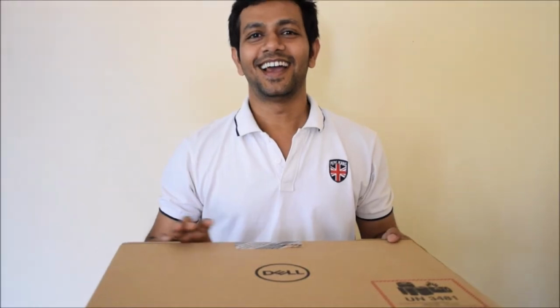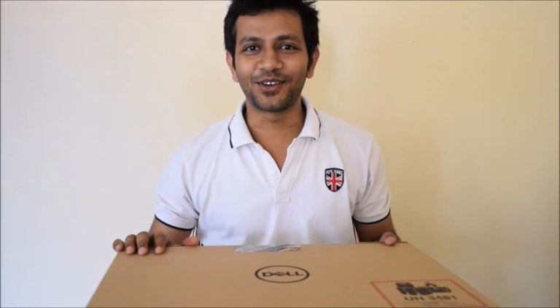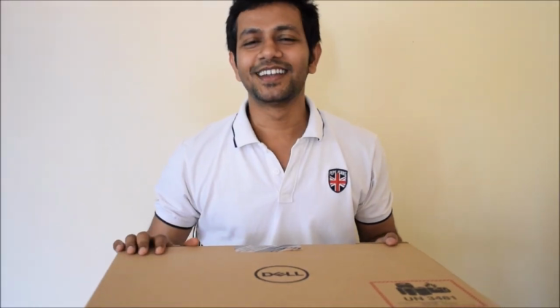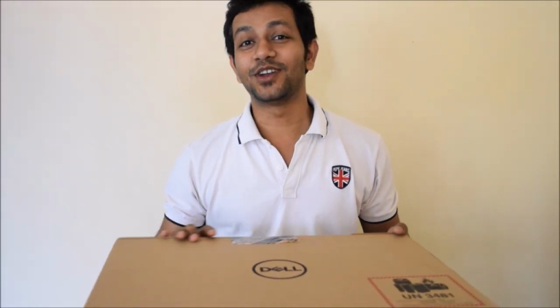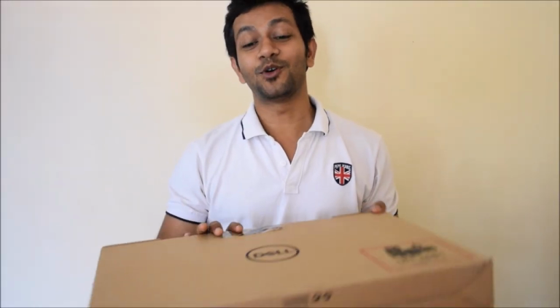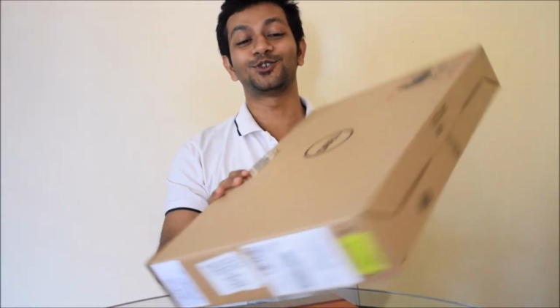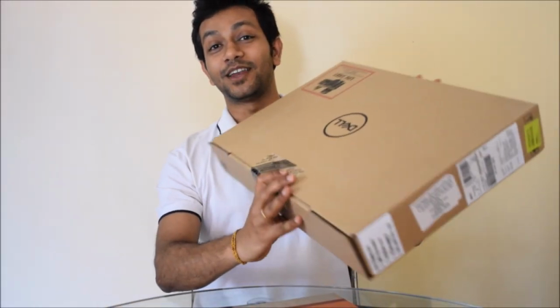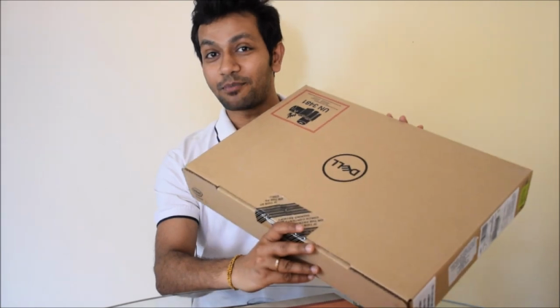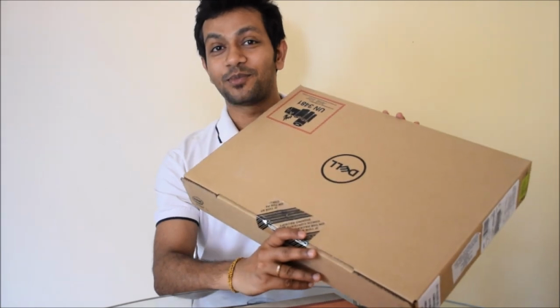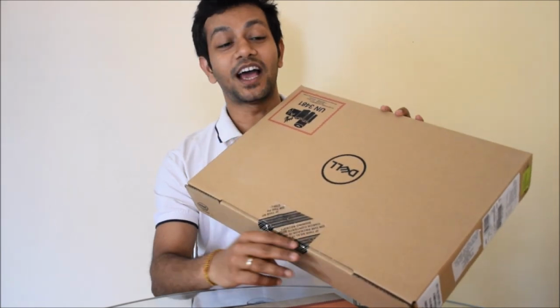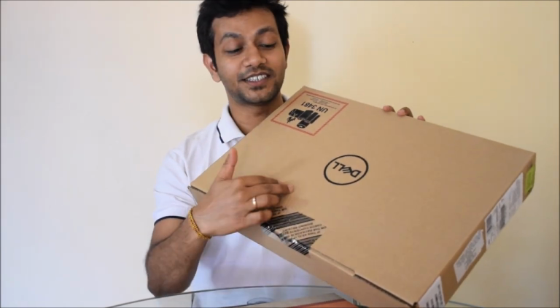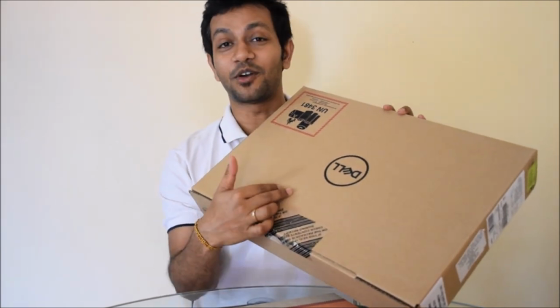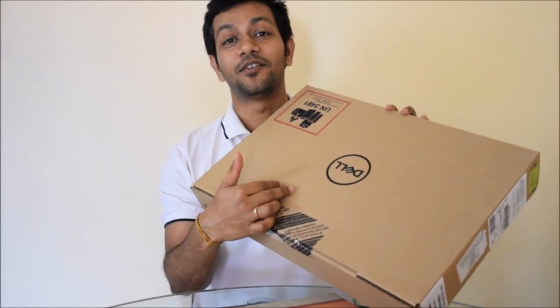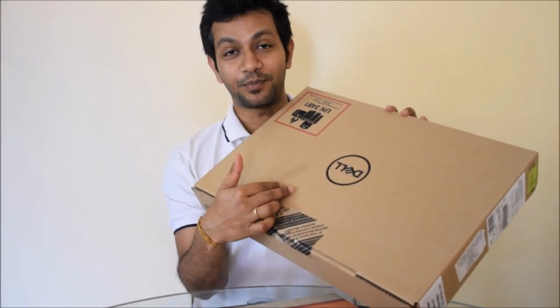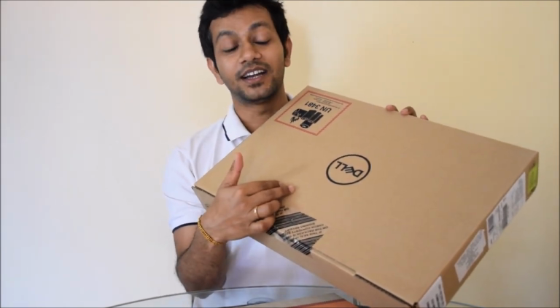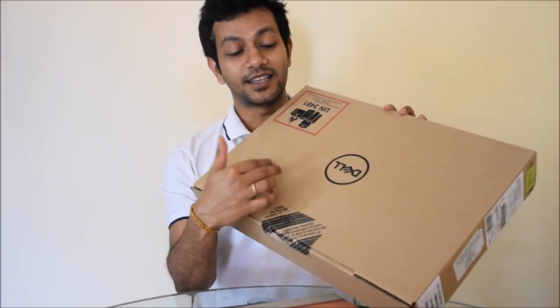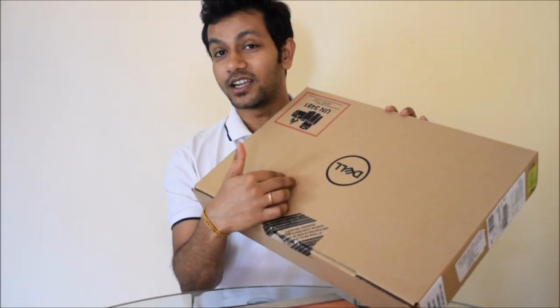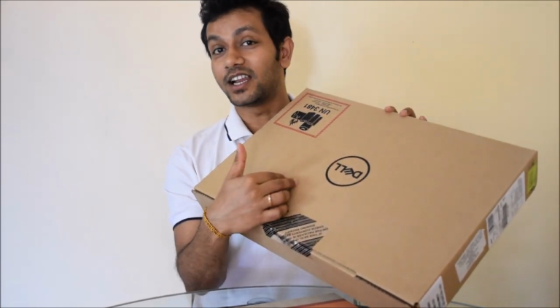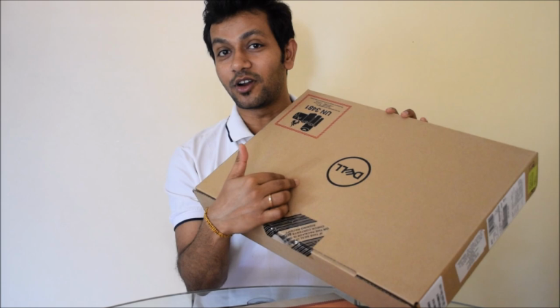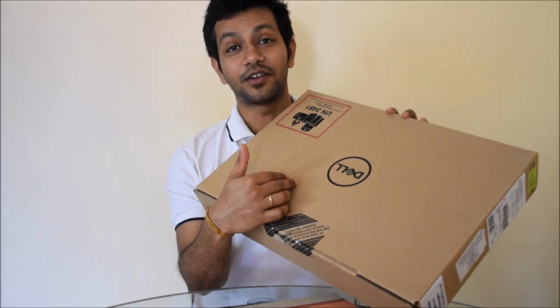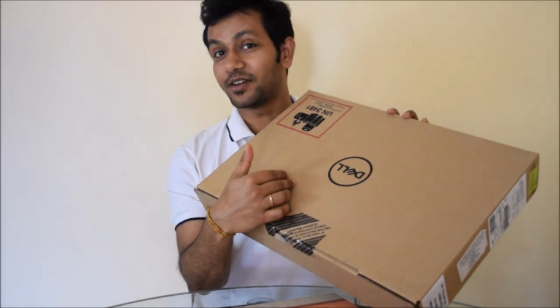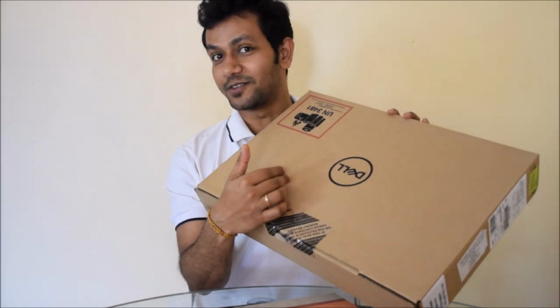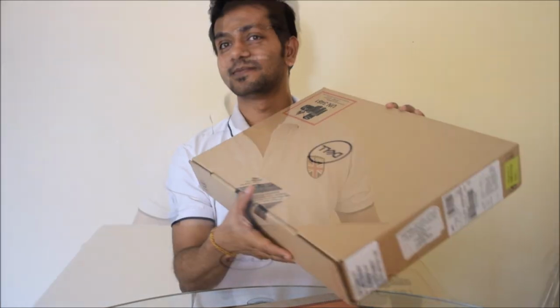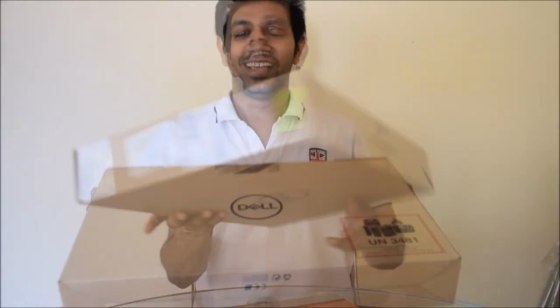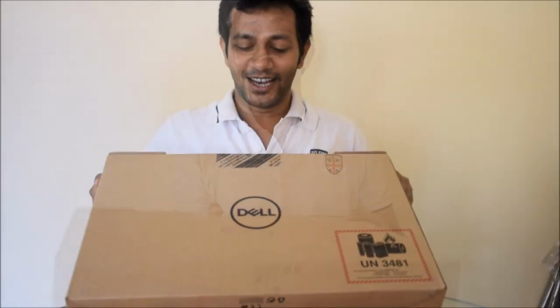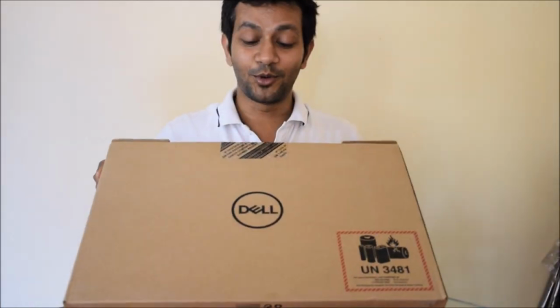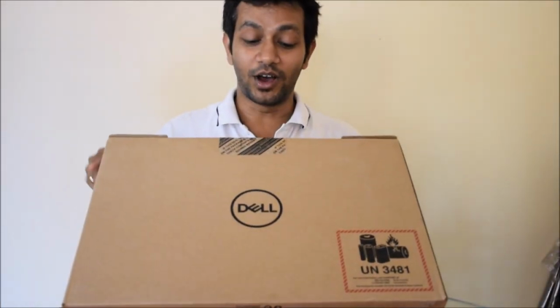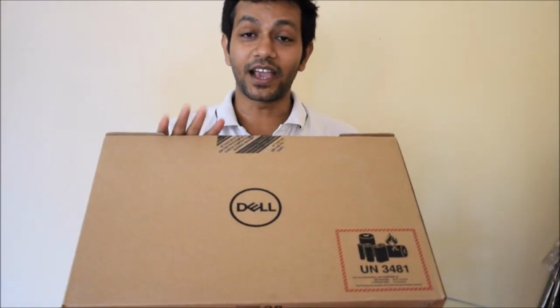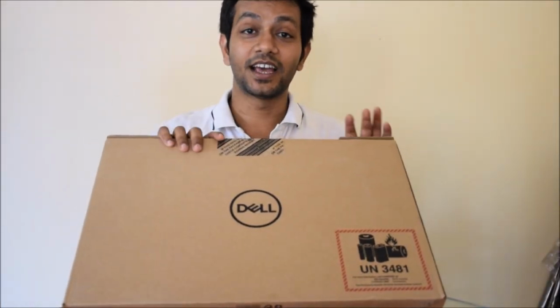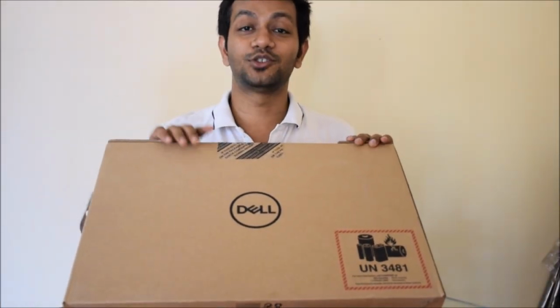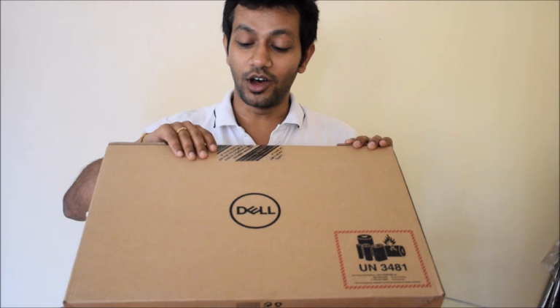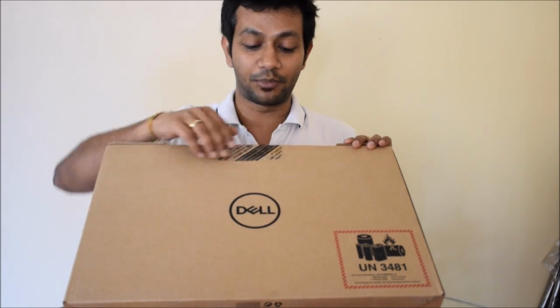Hello everyone! Today I am going to show you my new laptop which I have purchased from Flipkart, and the model is Dell Inspiron 7570. Now I am going to unpack it and show you all the laptop.